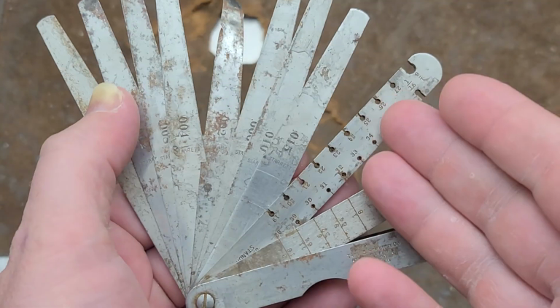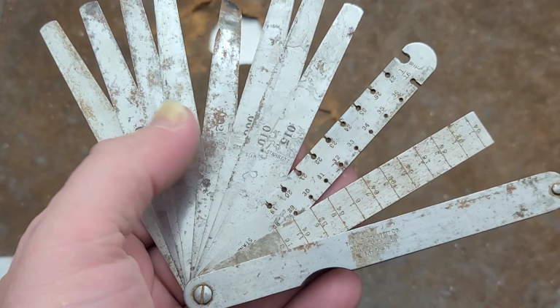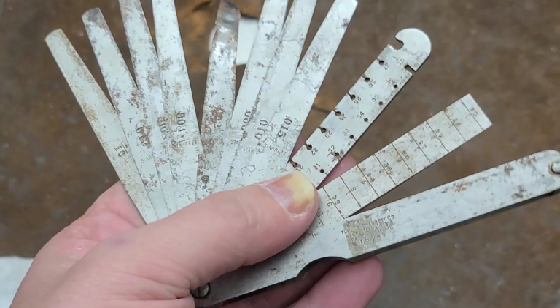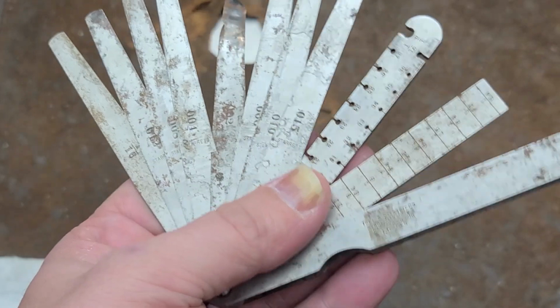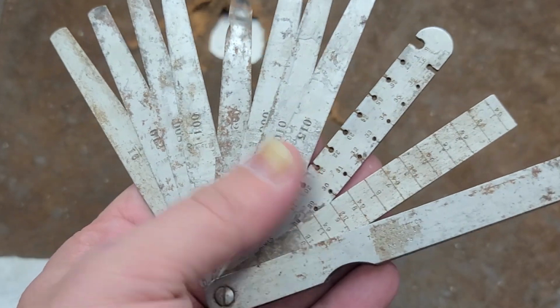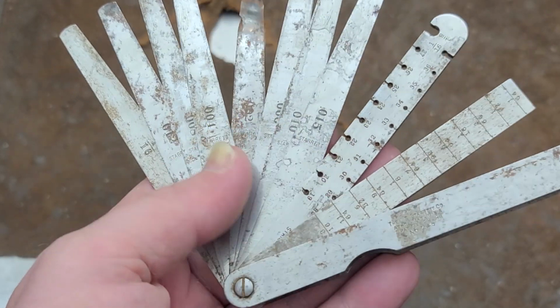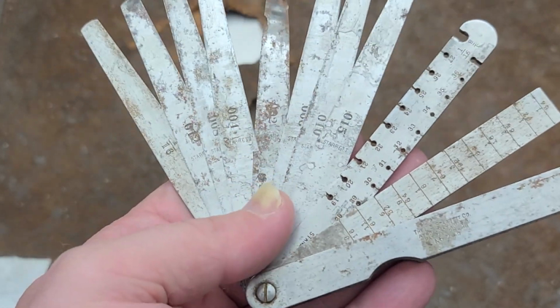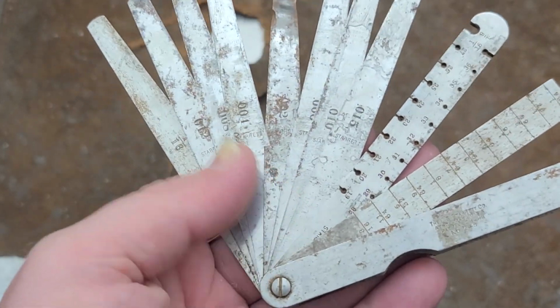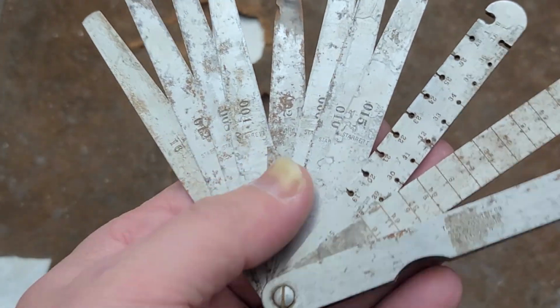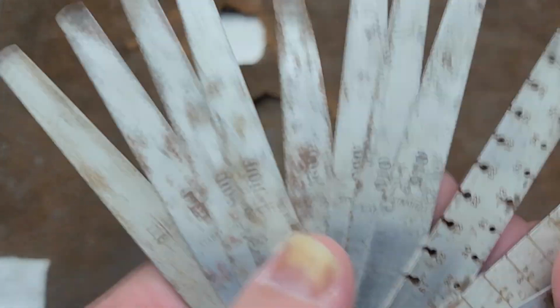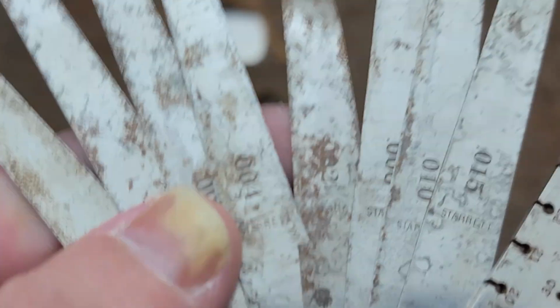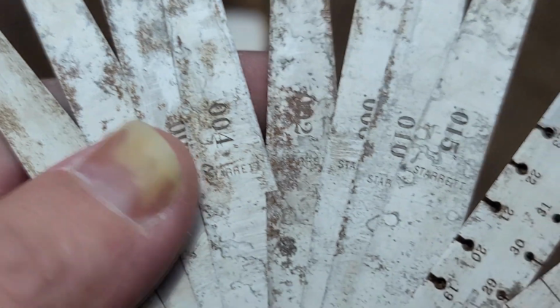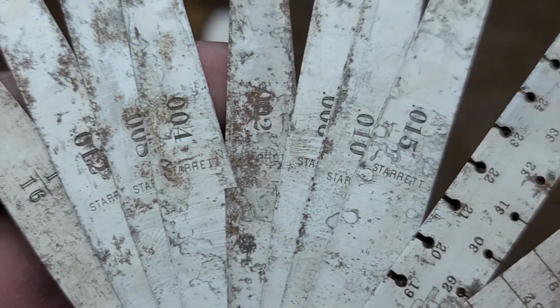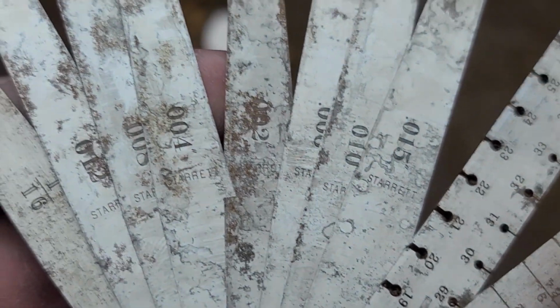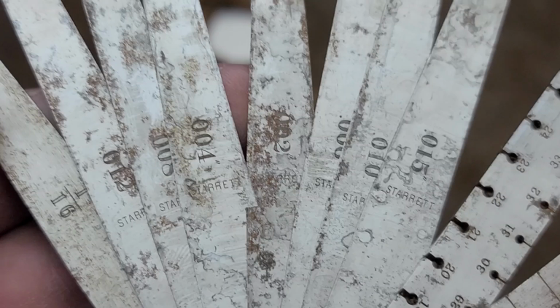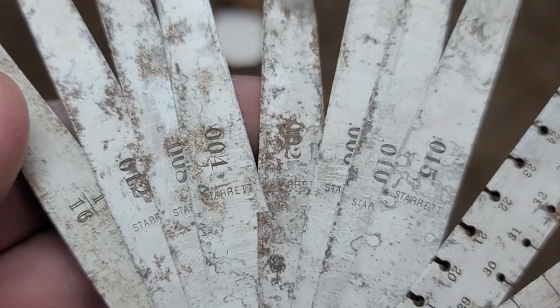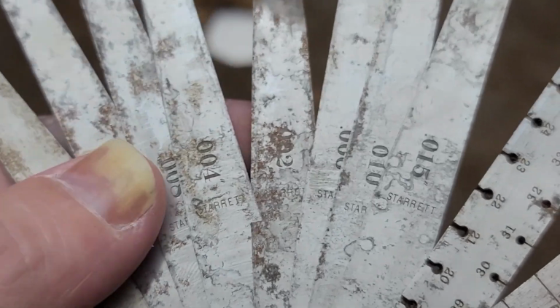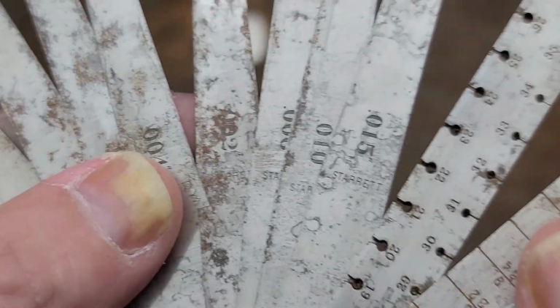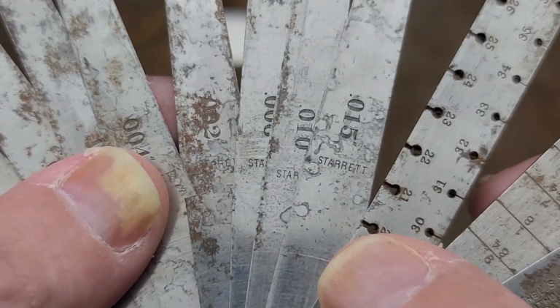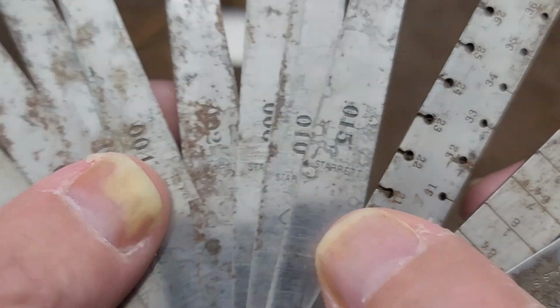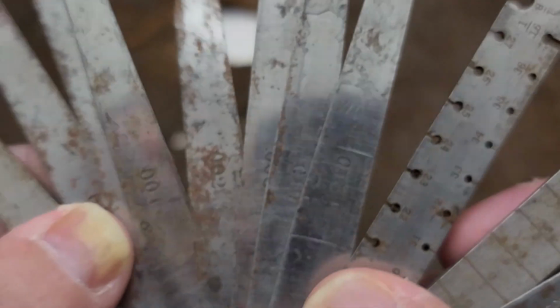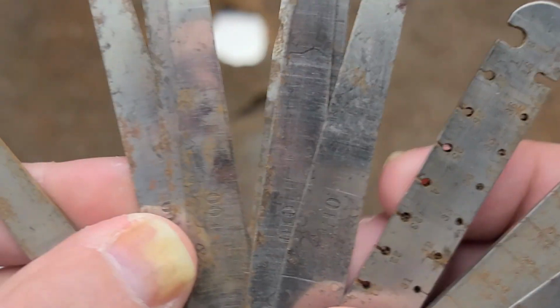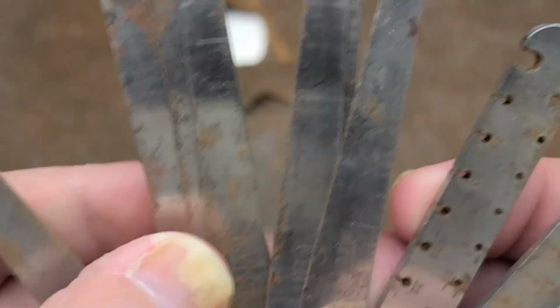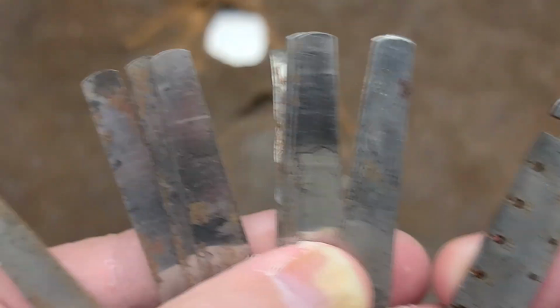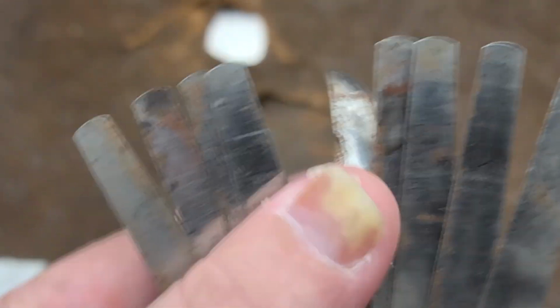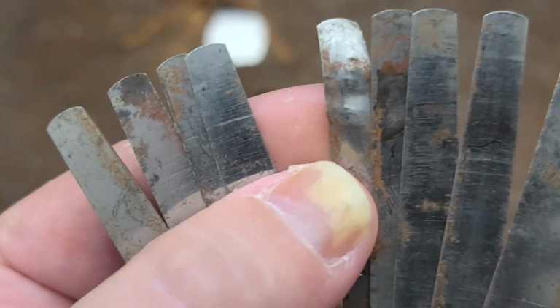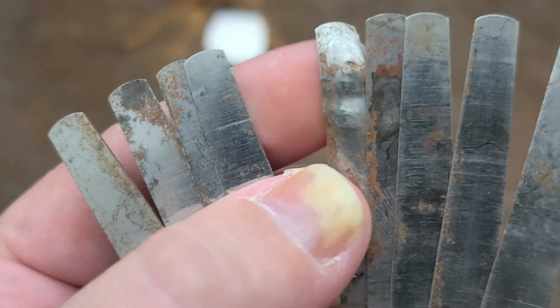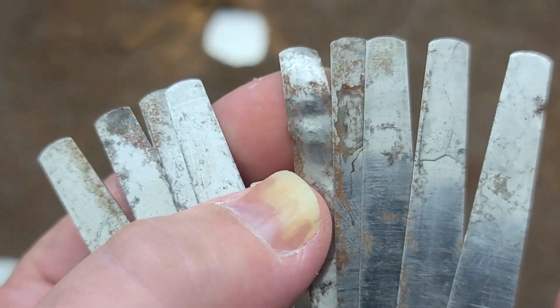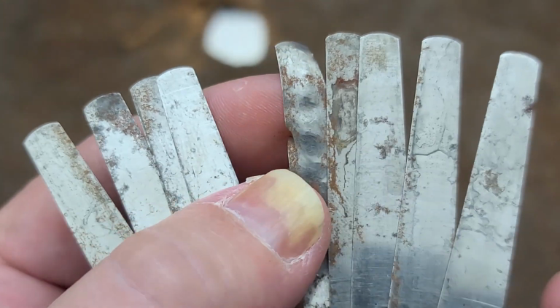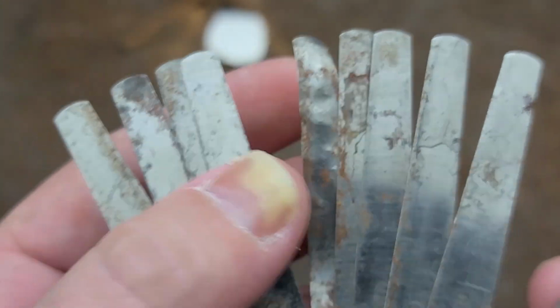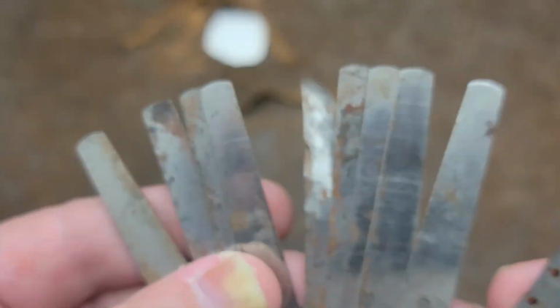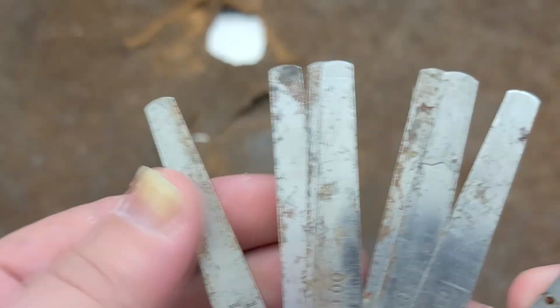Motor wires, that type of stuff. It has some more common size feeler gauges, from a thousandth all the way up to 15 thousandths. We can see which one was the most used here — that's pretty torn up.